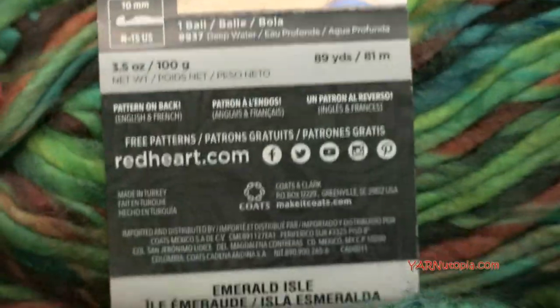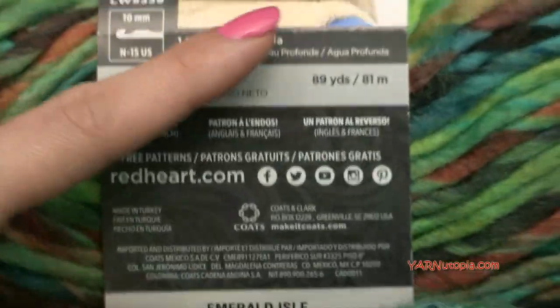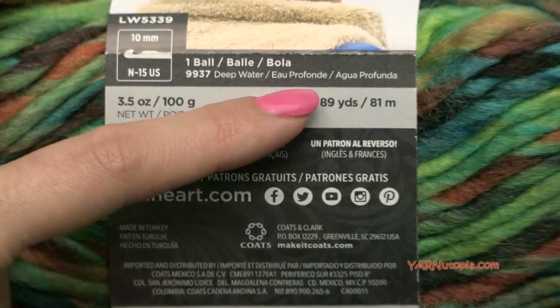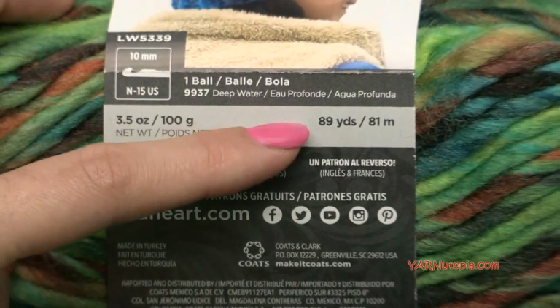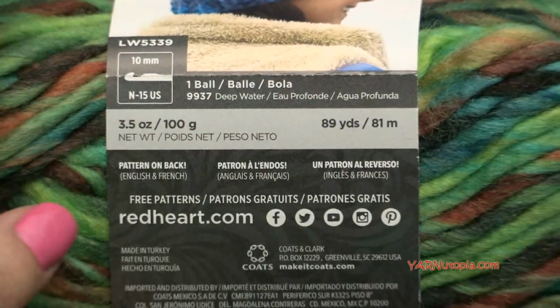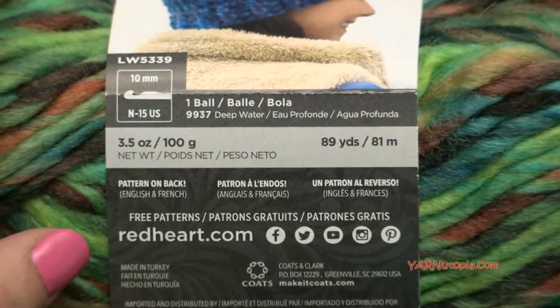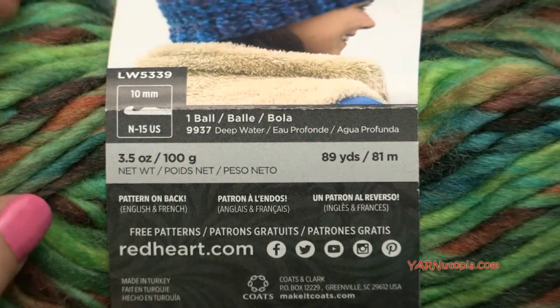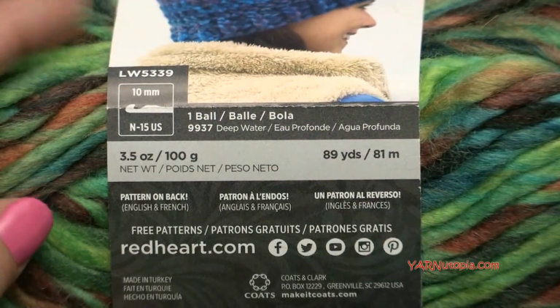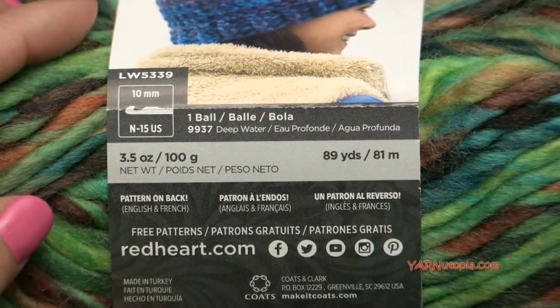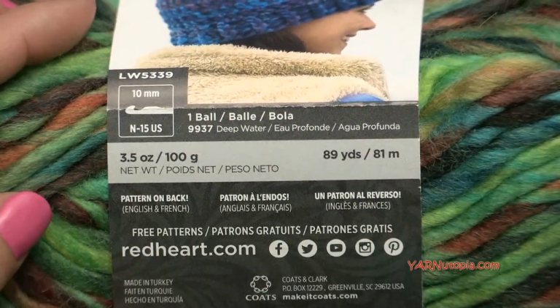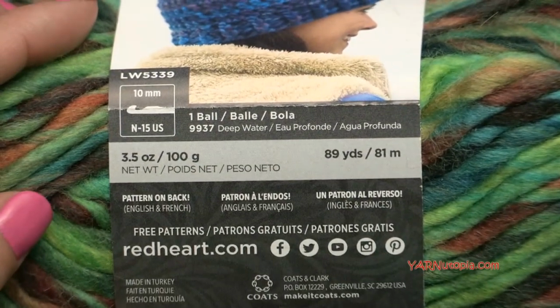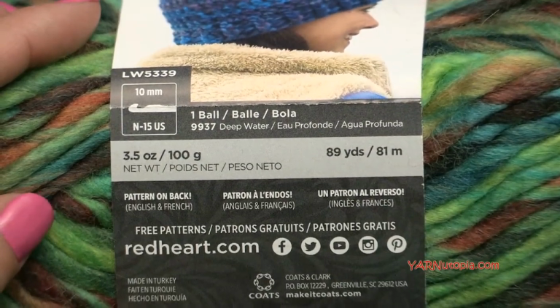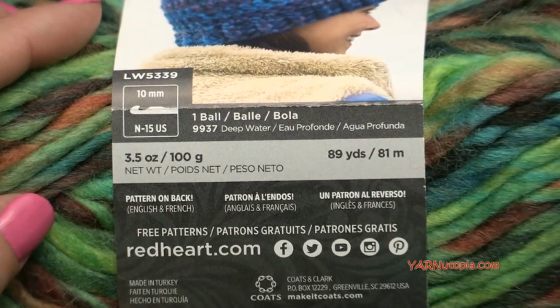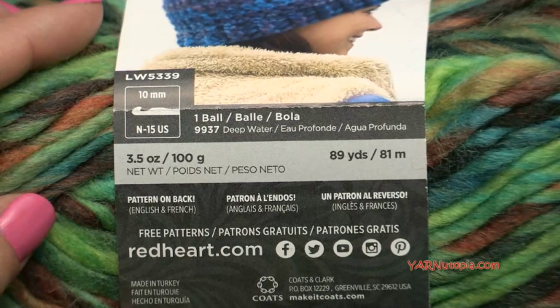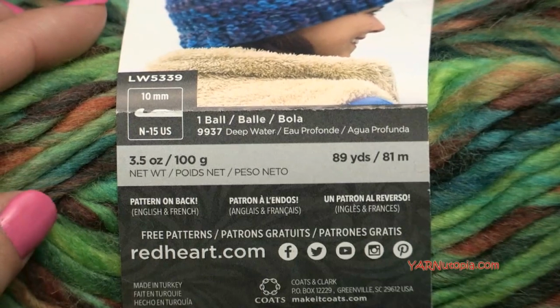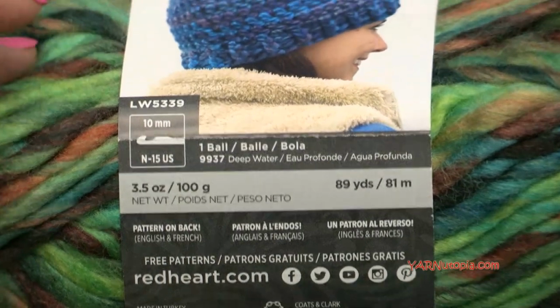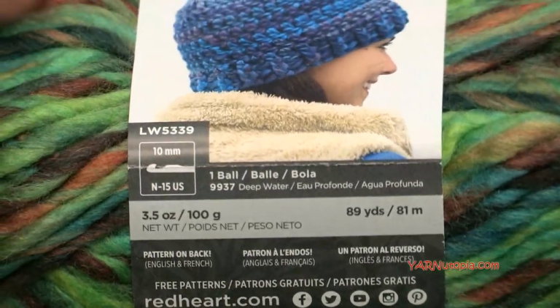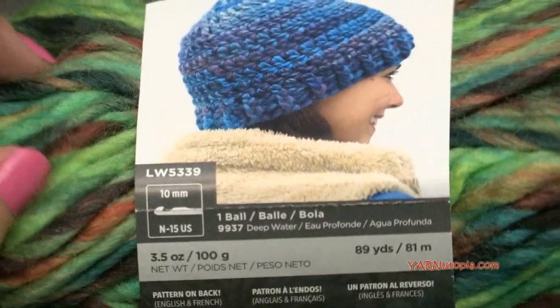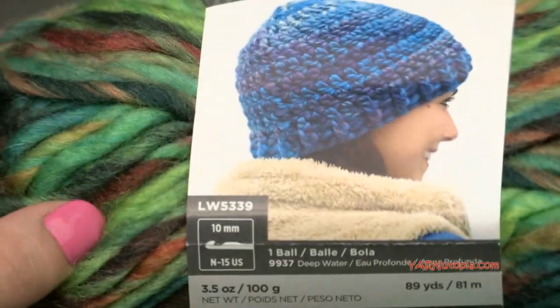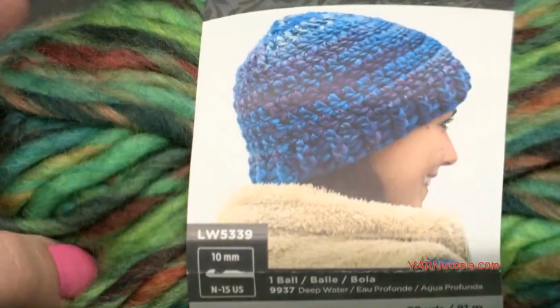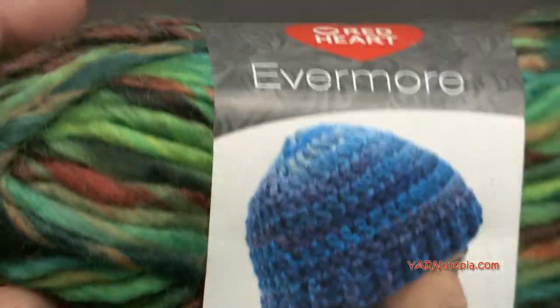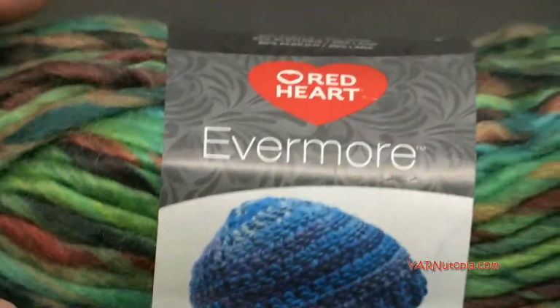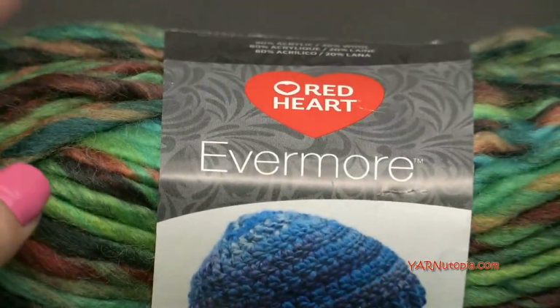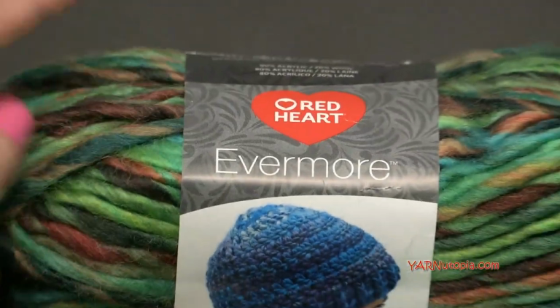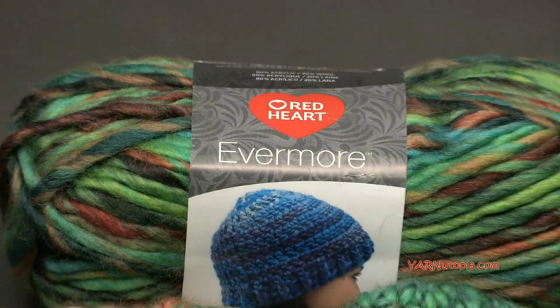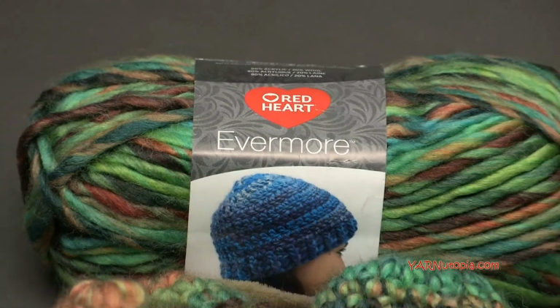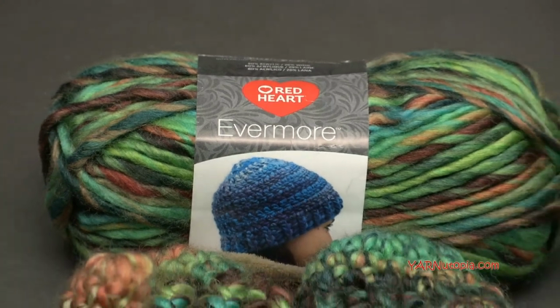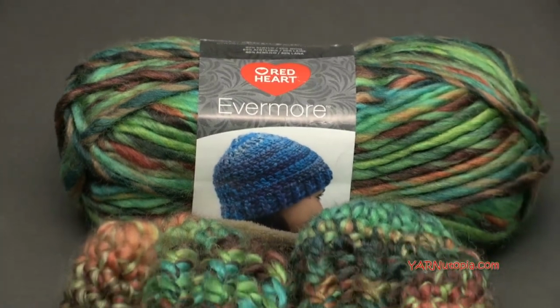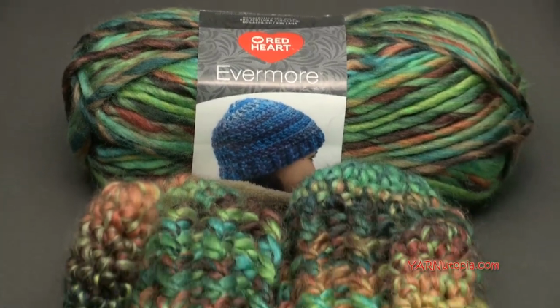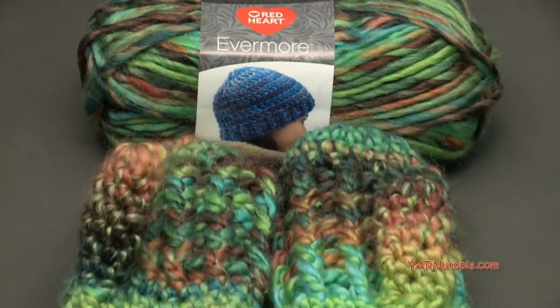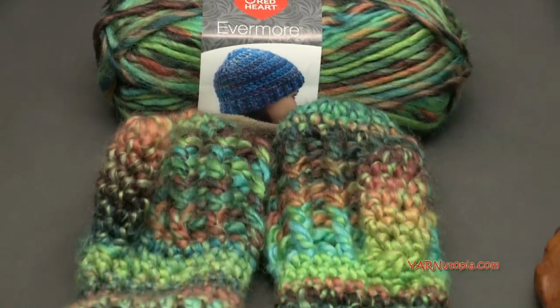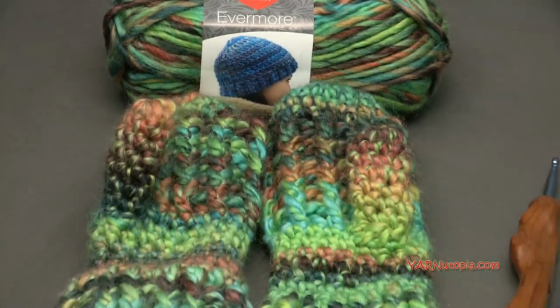These are 89-yard skeins and I had to use two skeins of this. I actually used 170 yards of yarn for this project, so just two skeins of this for this easy project.